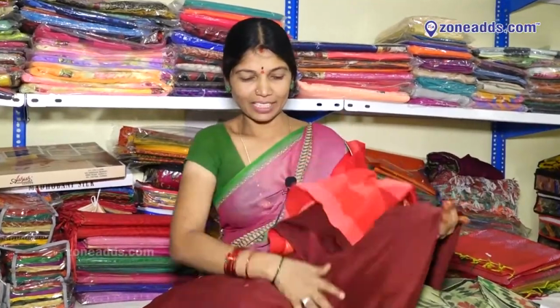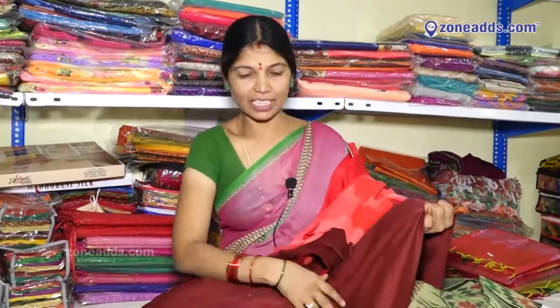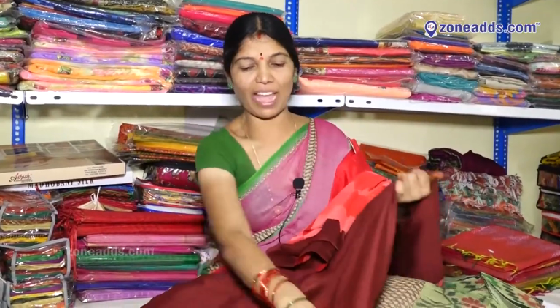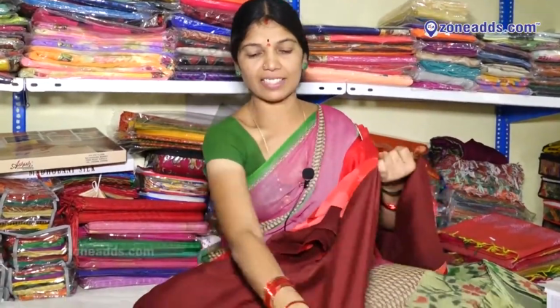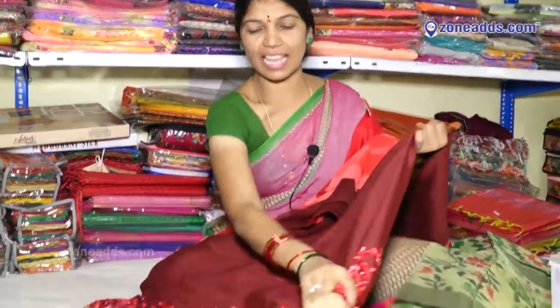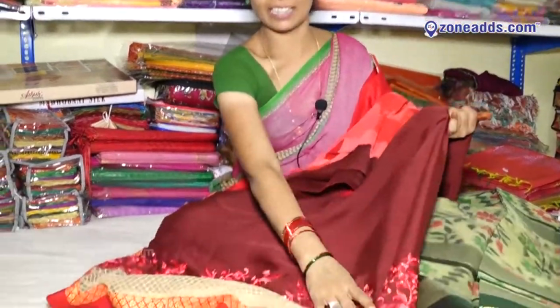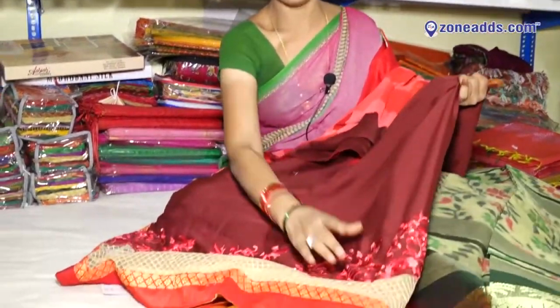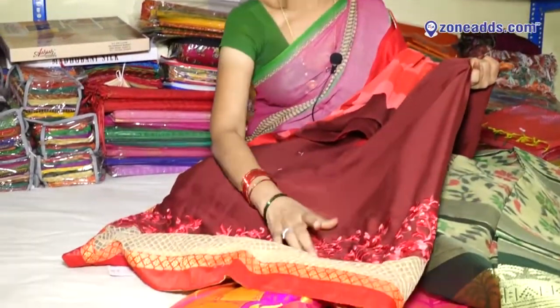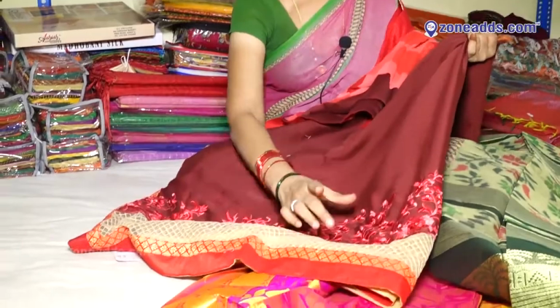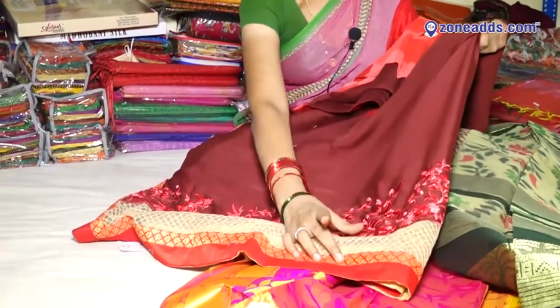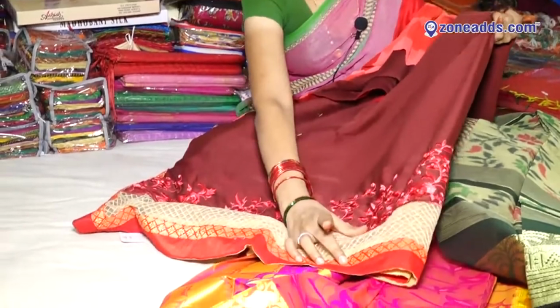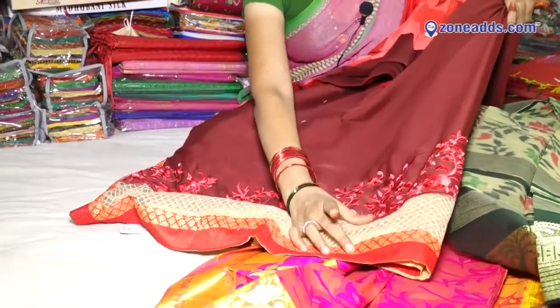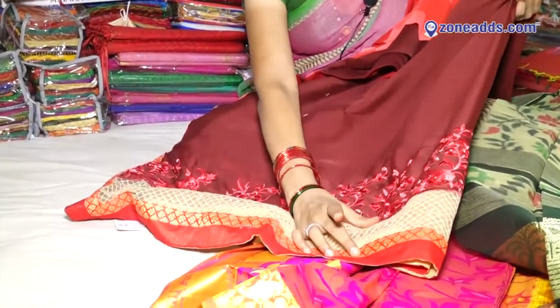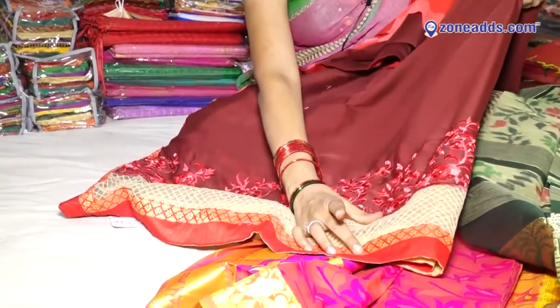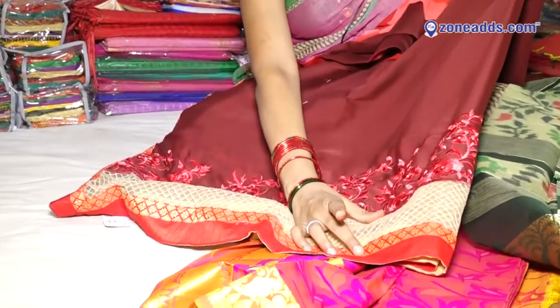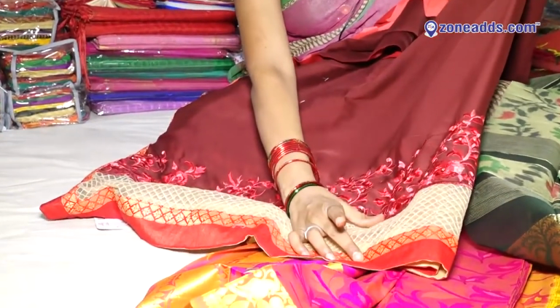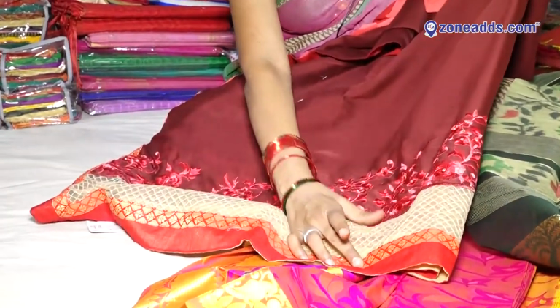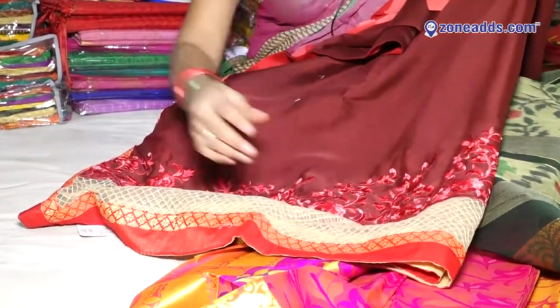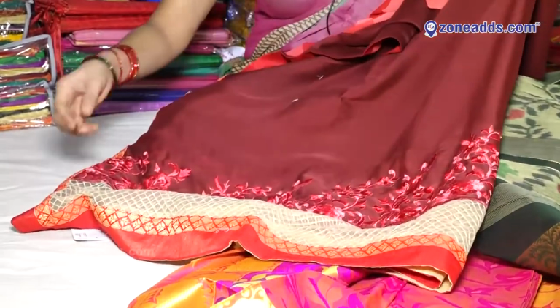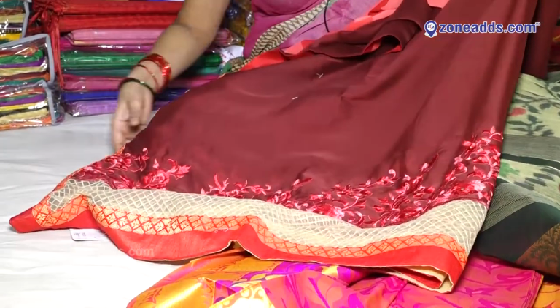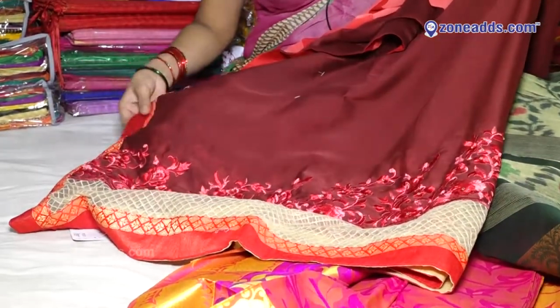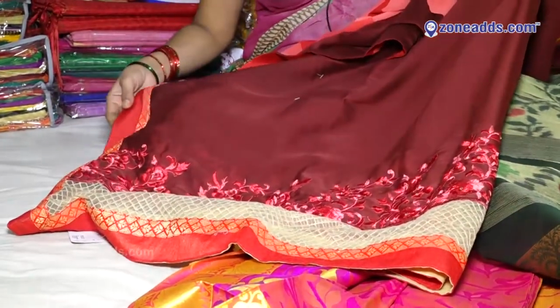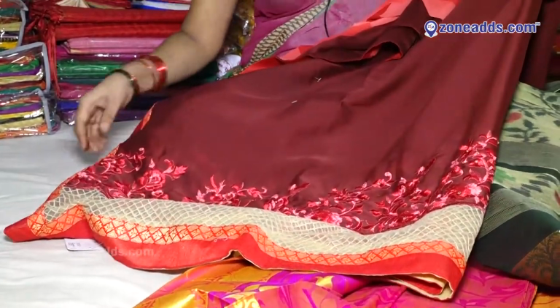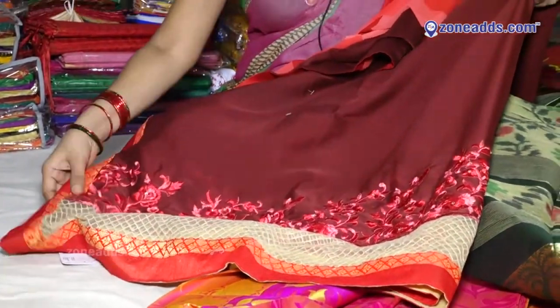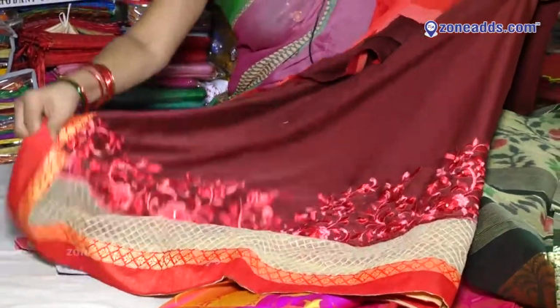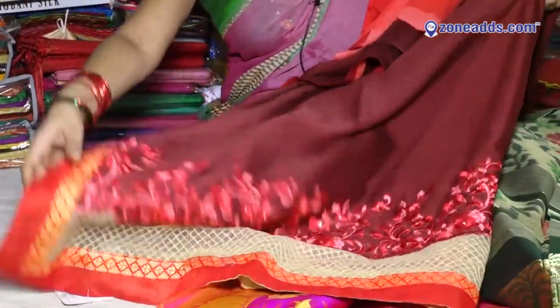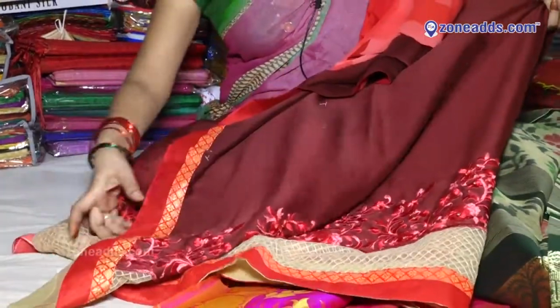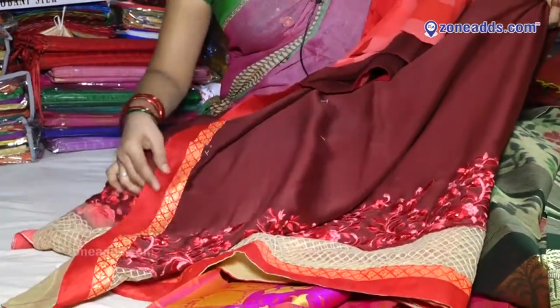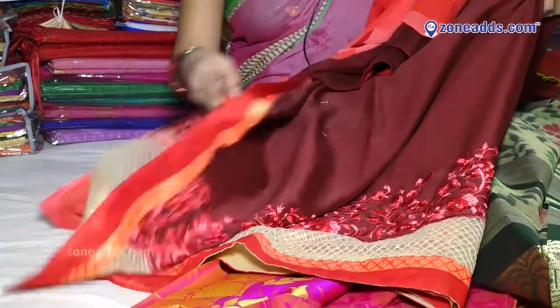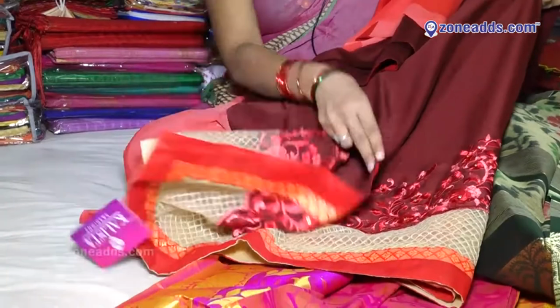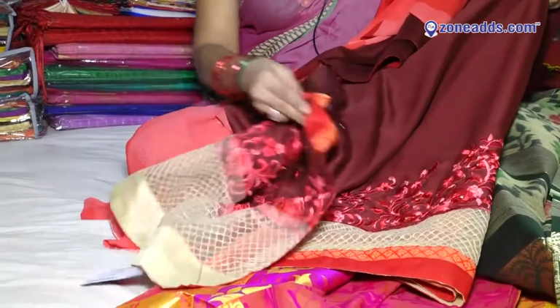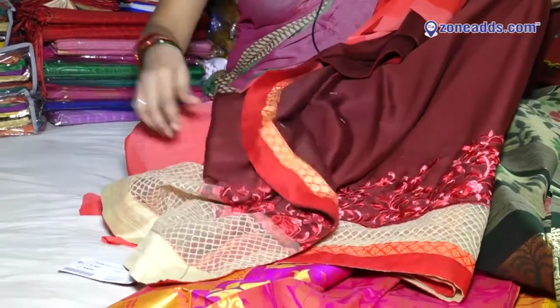This is a Pallu model. This is a Maranari. This is a Ncommerce. 14-1,000. Price: 2,000.